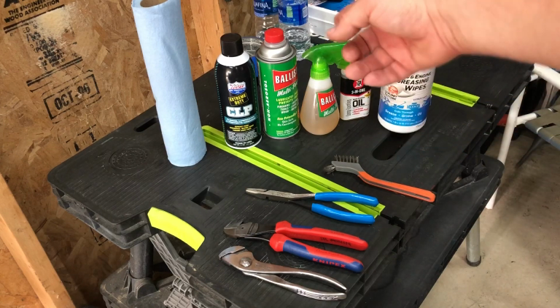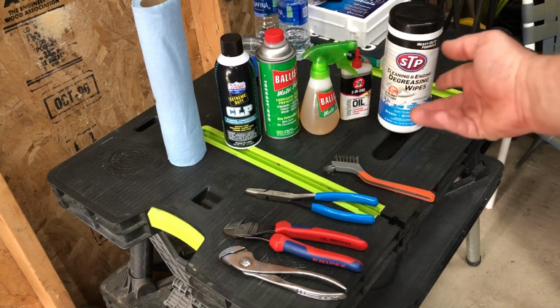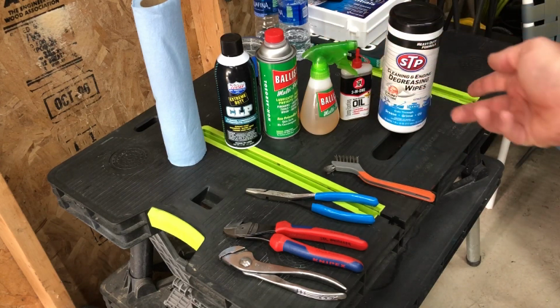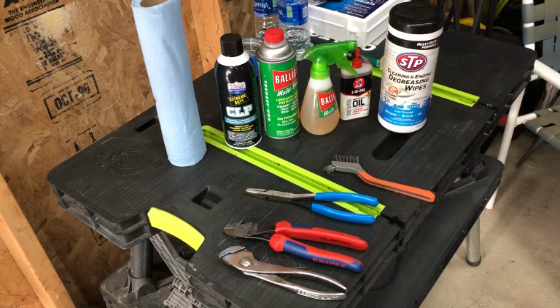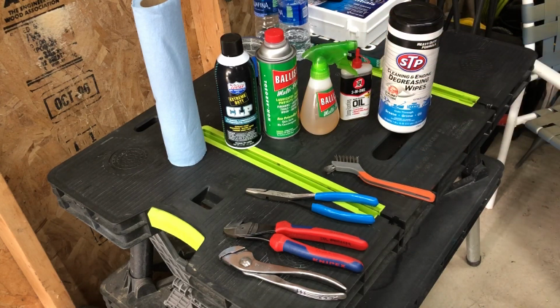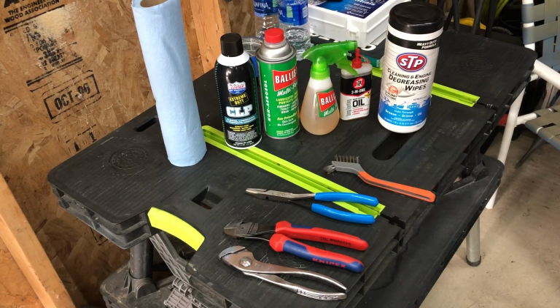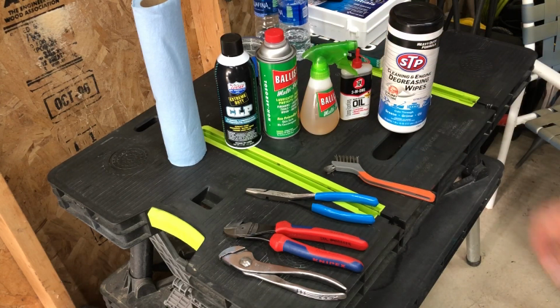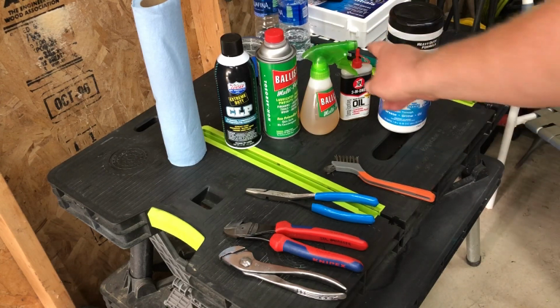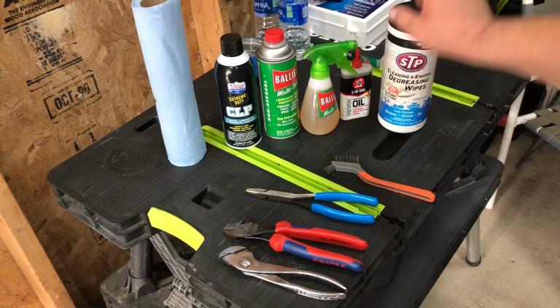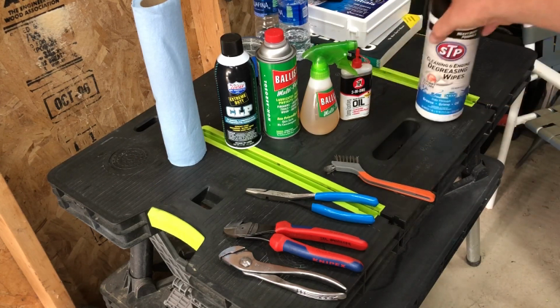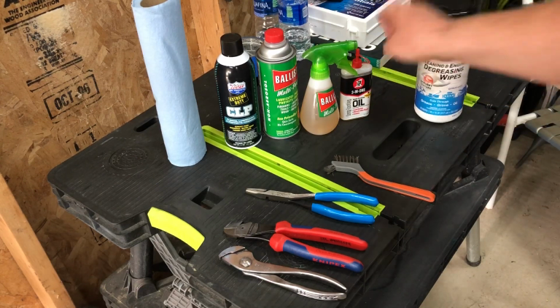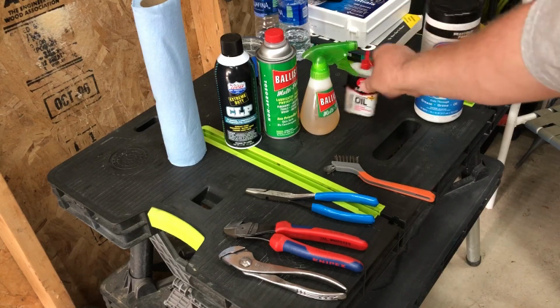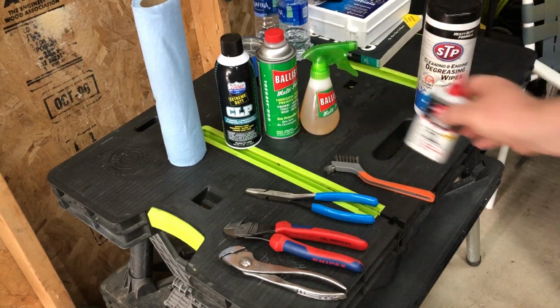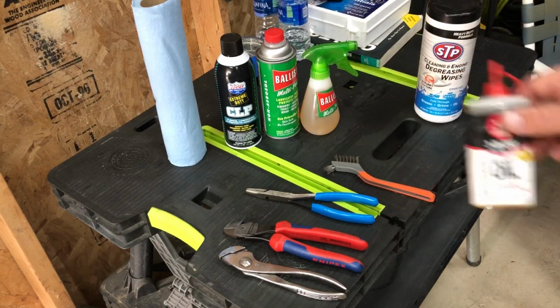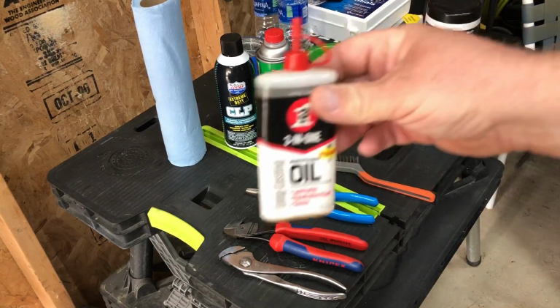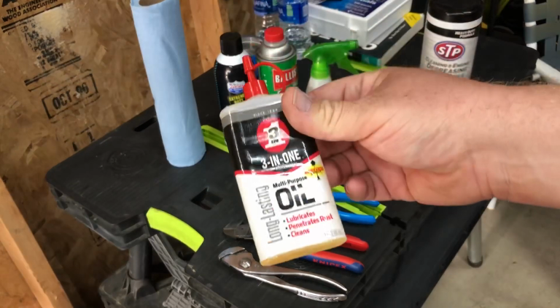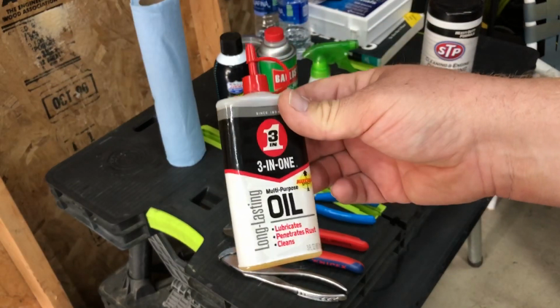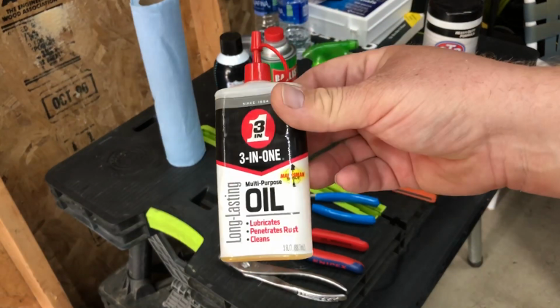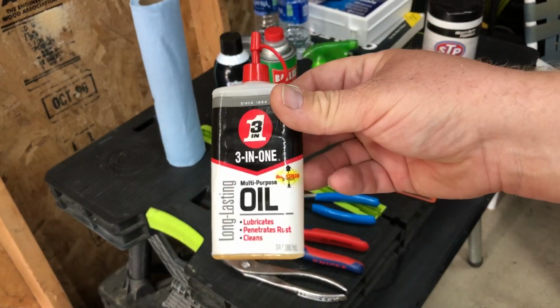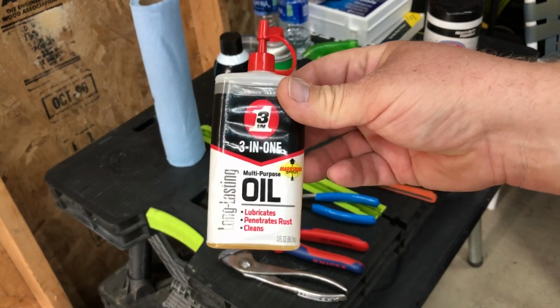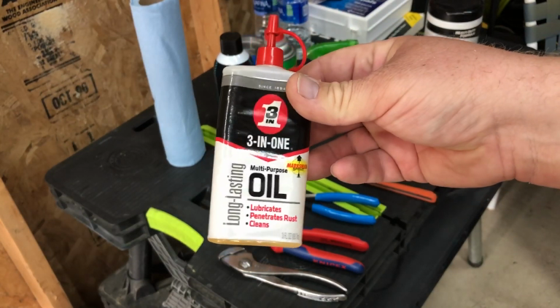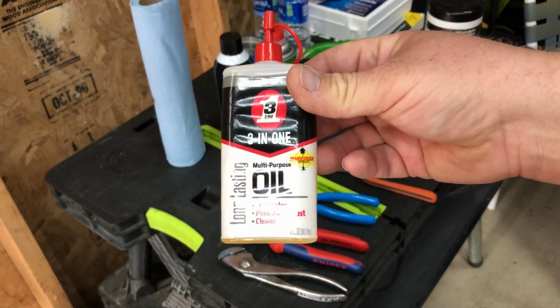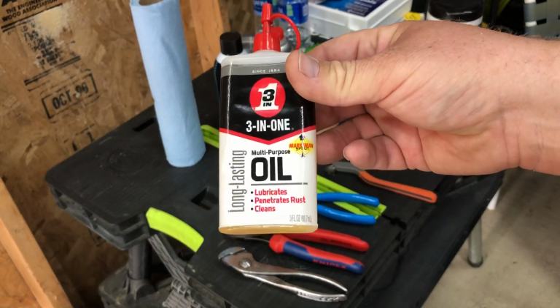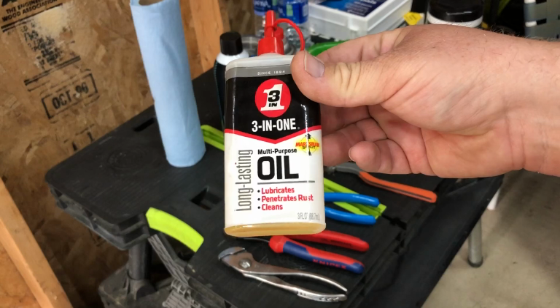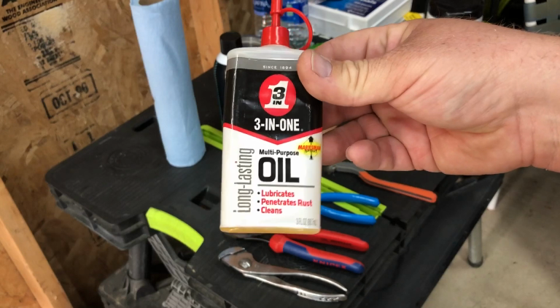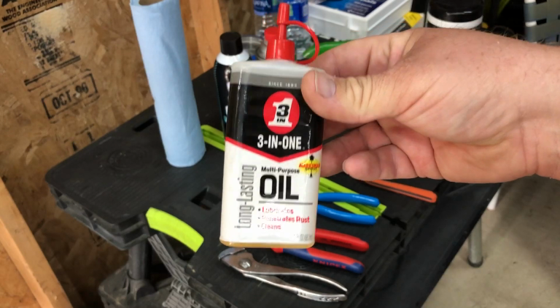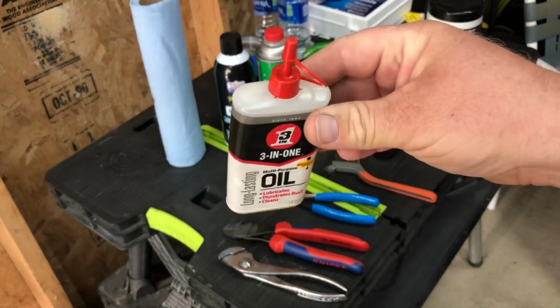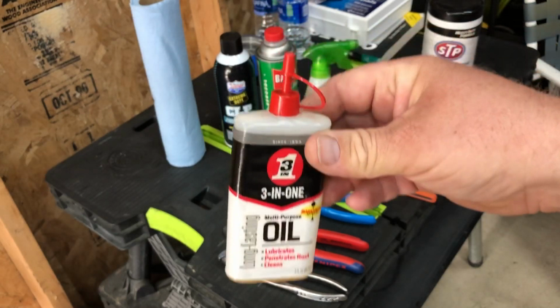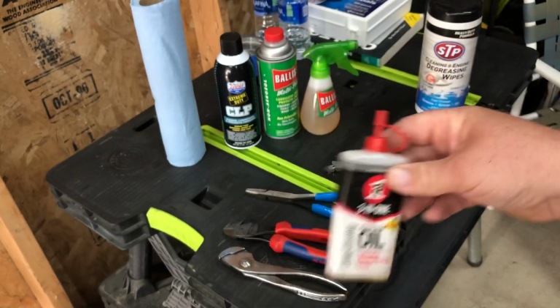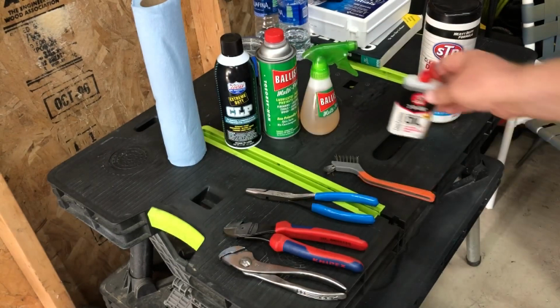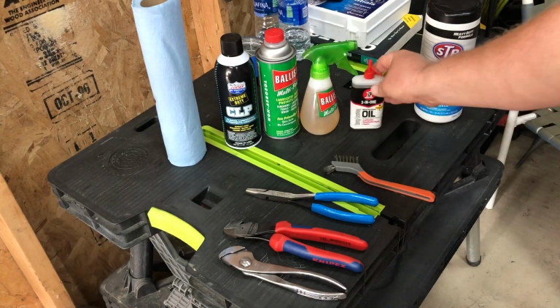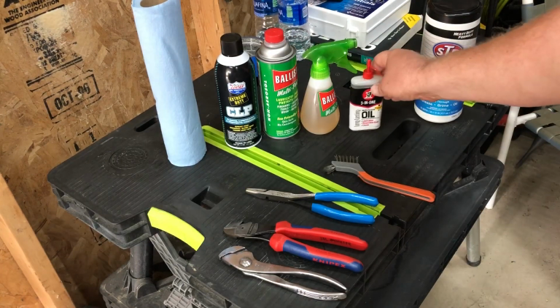I've got a couple of different oils that I use. For stuff that needs a thicker lubrication, I just use regular old three-in-one oil — it's got a heavier viscosity.